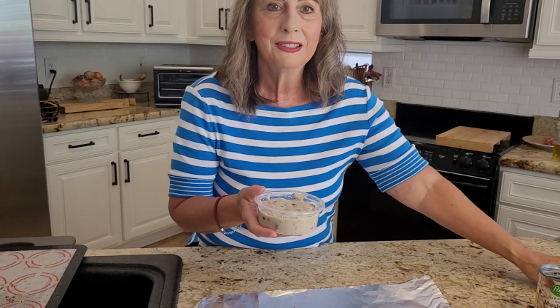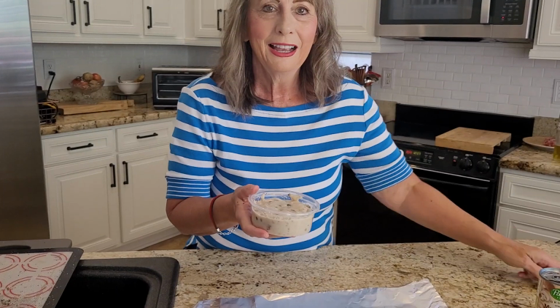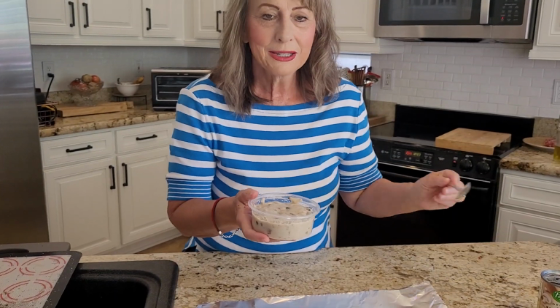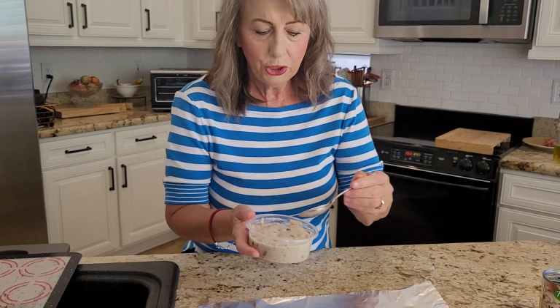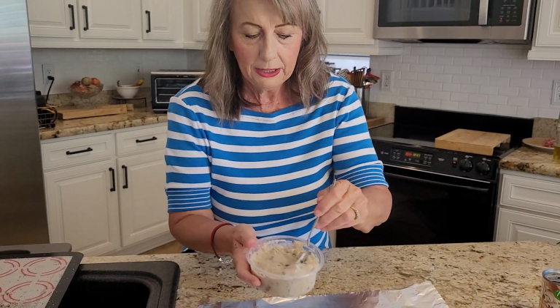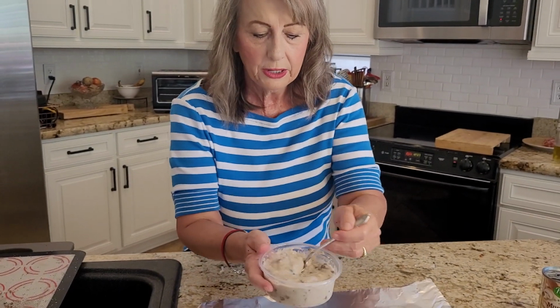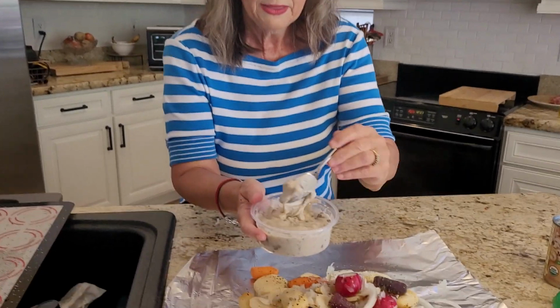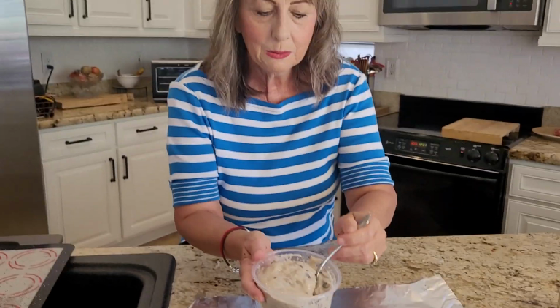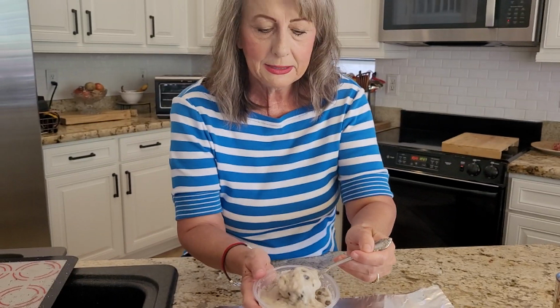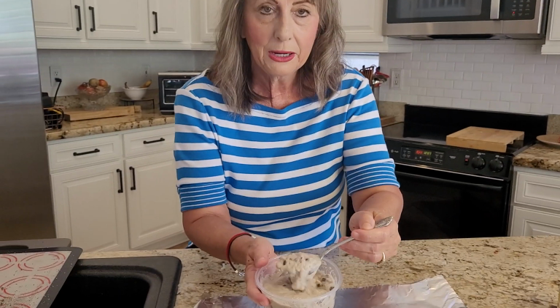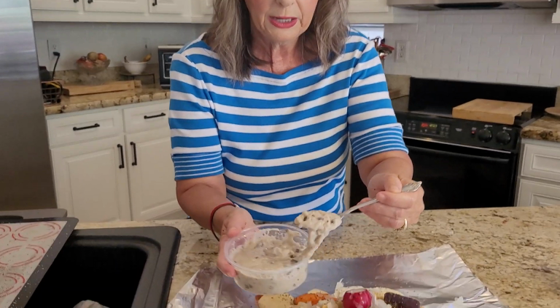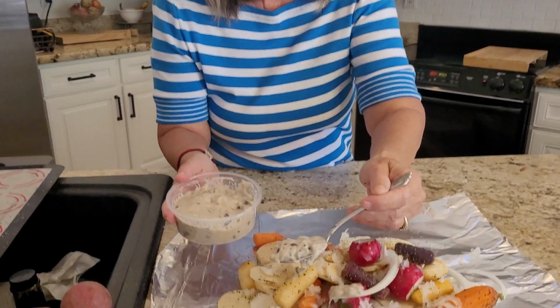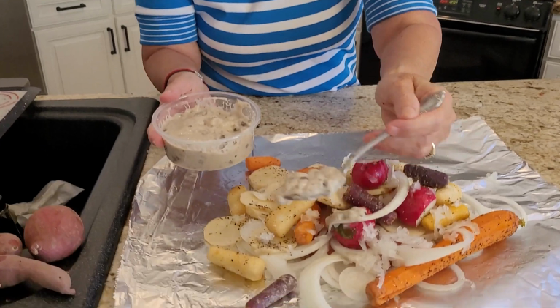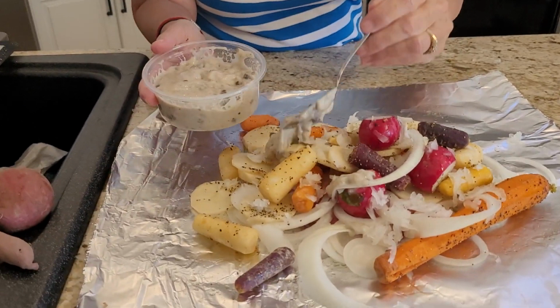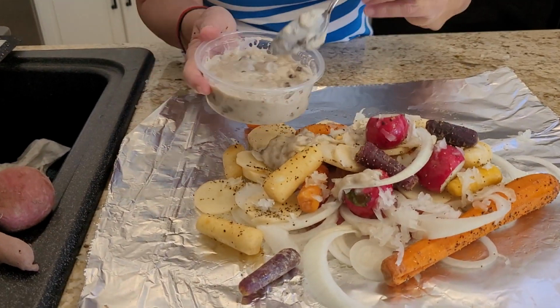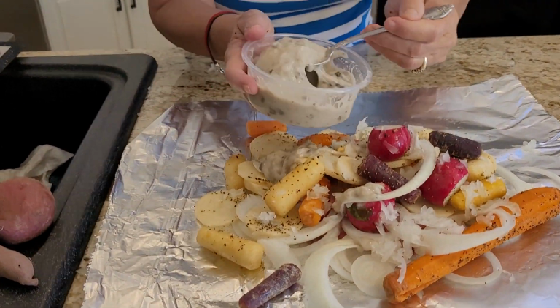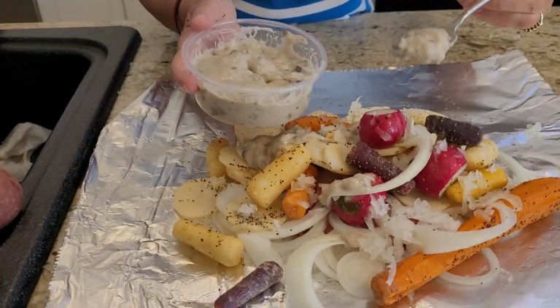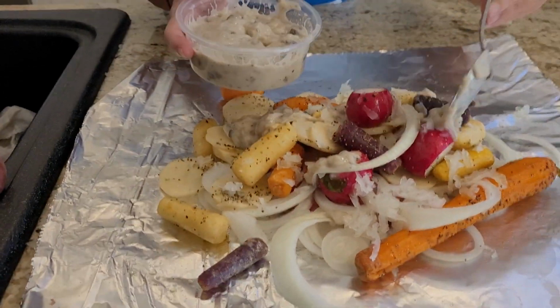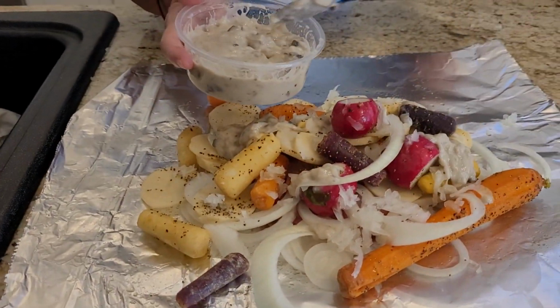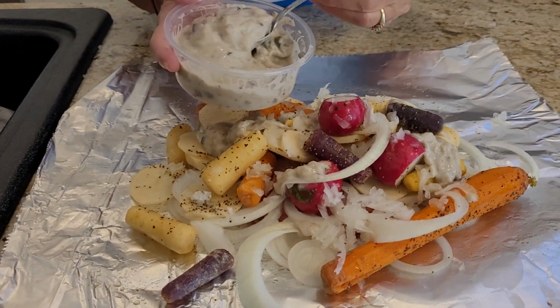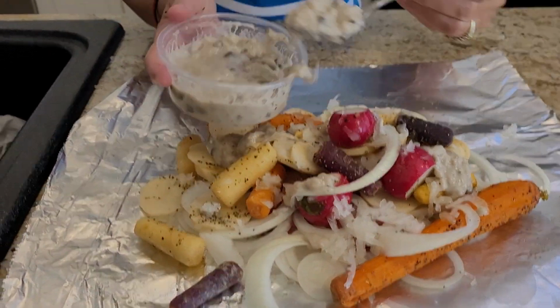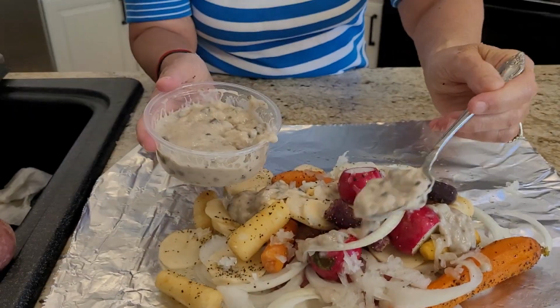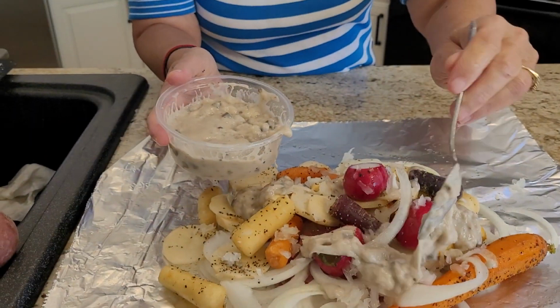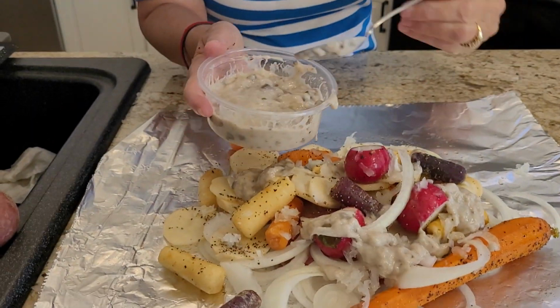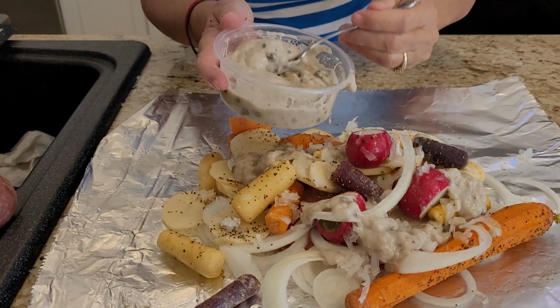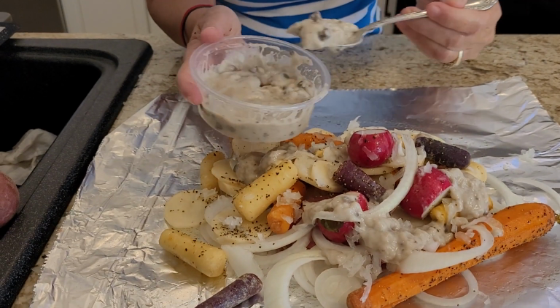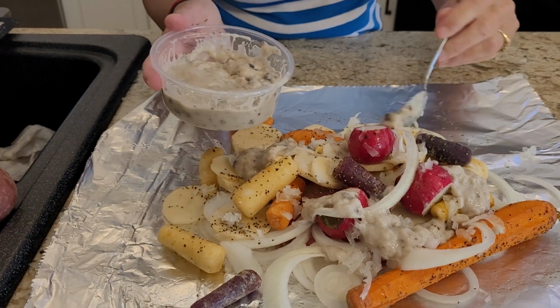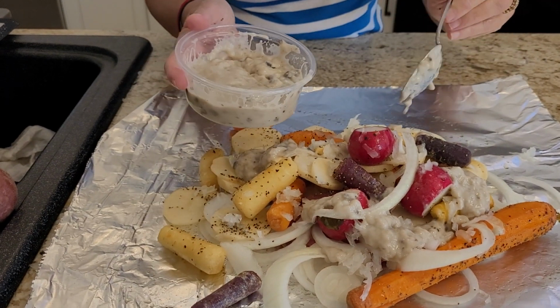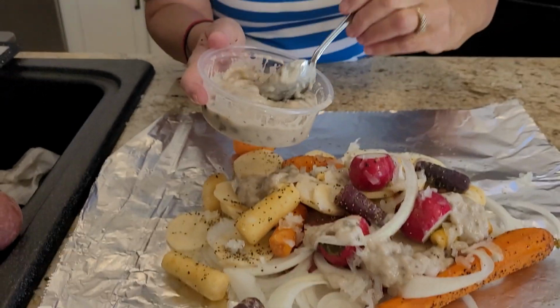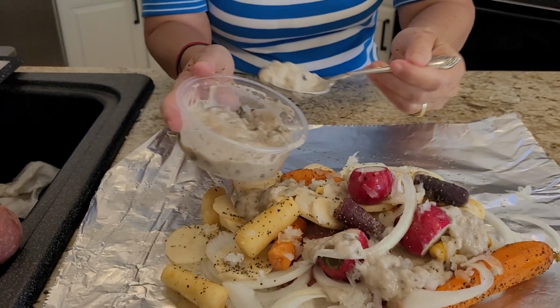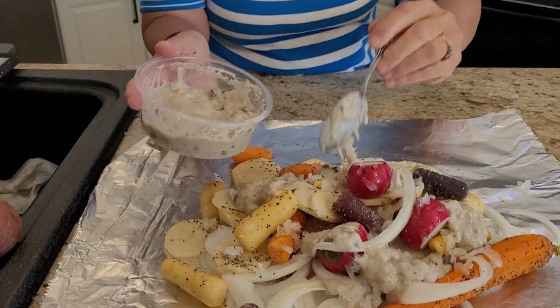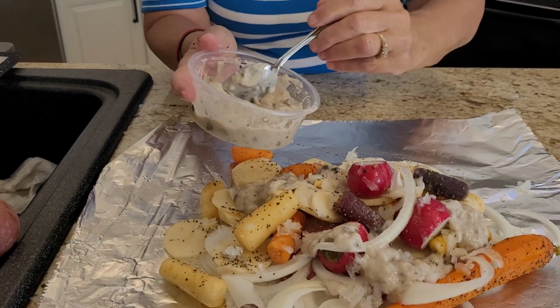I just got it open and here it is. This is my secret ingredient. I add to the top of this some organic, very healthy, cream of mushroom soup.